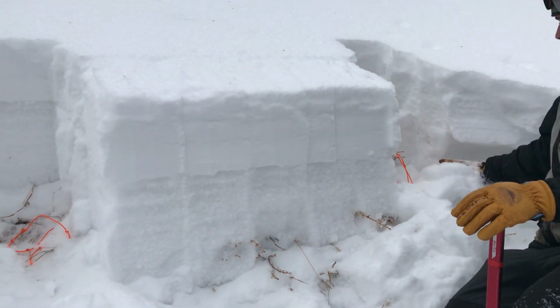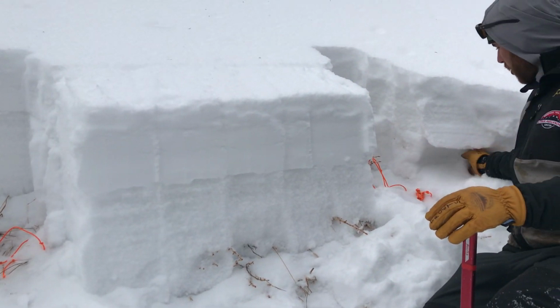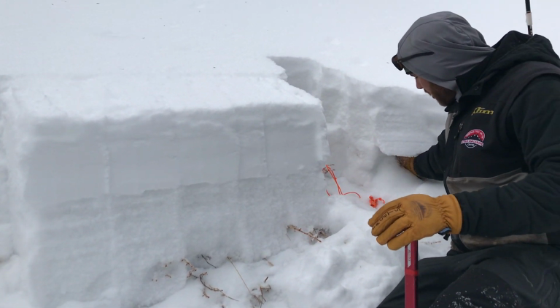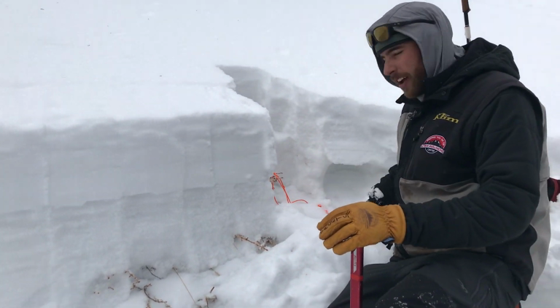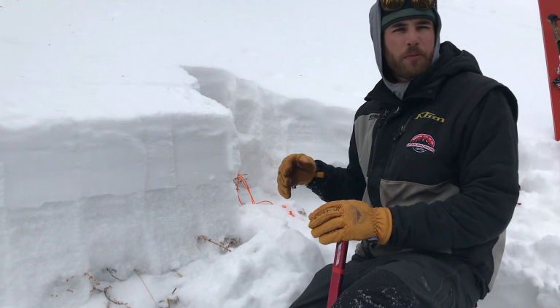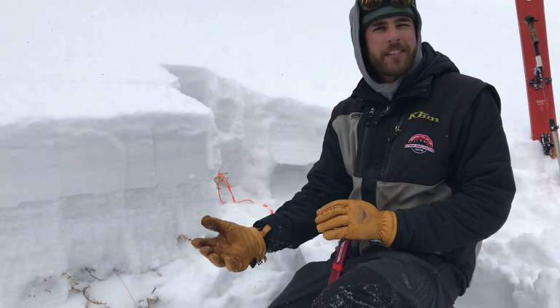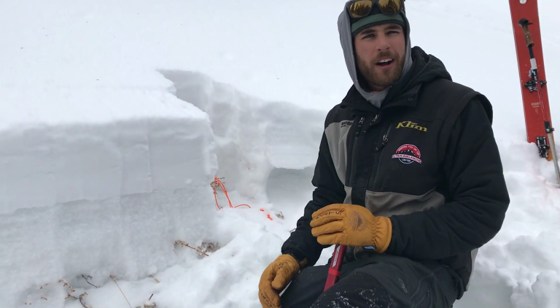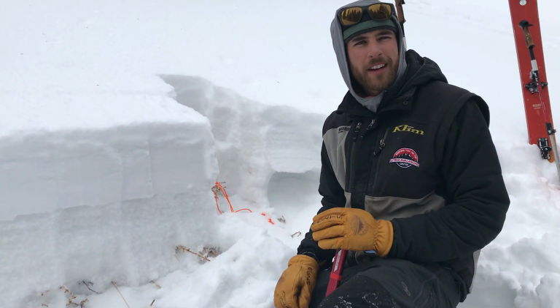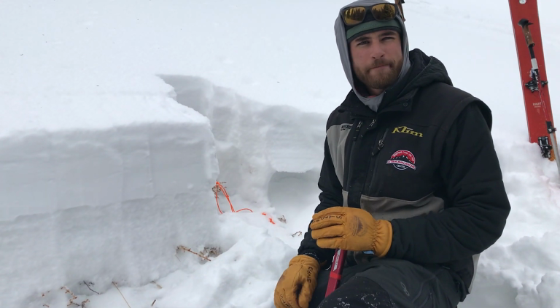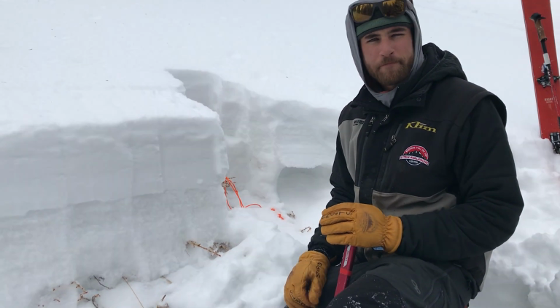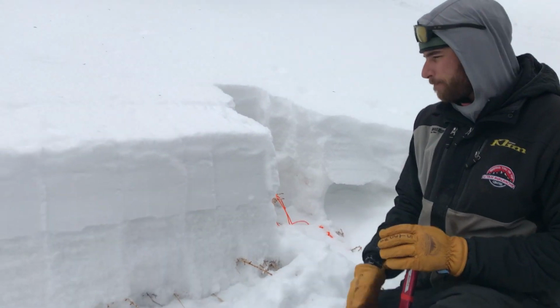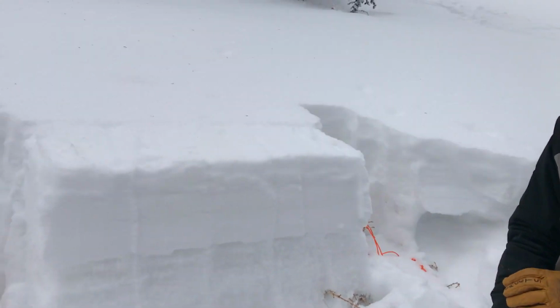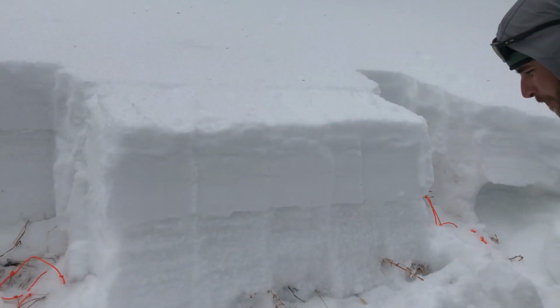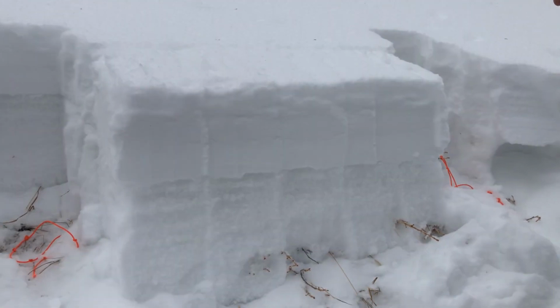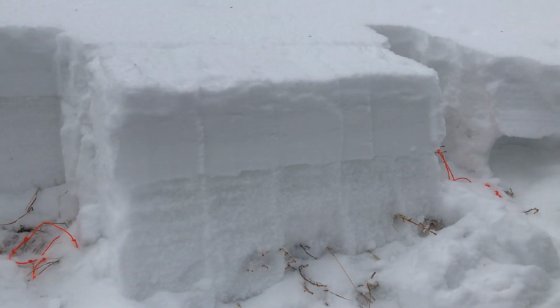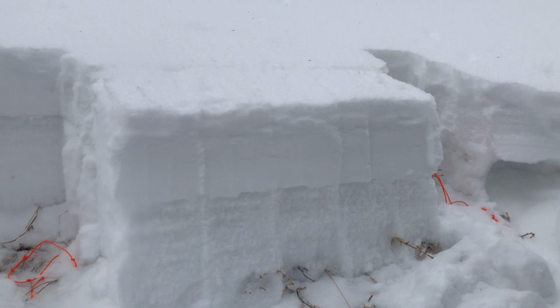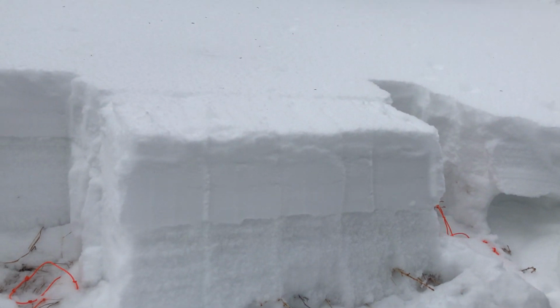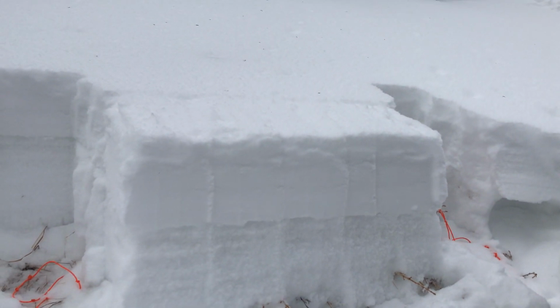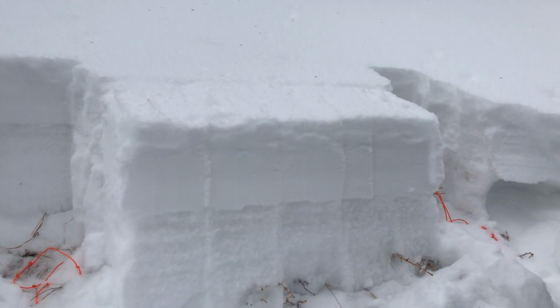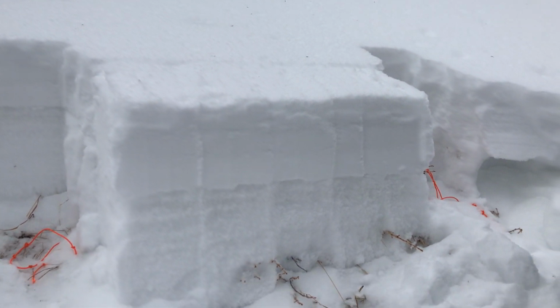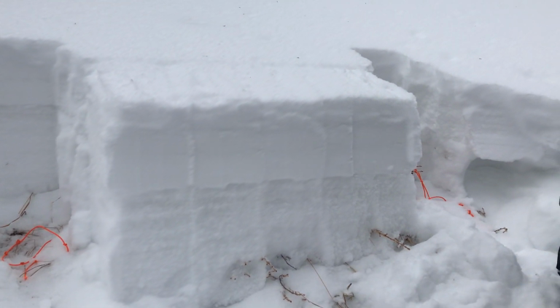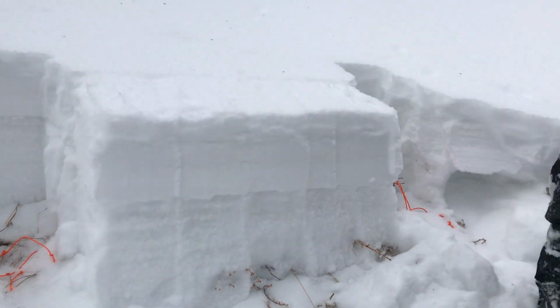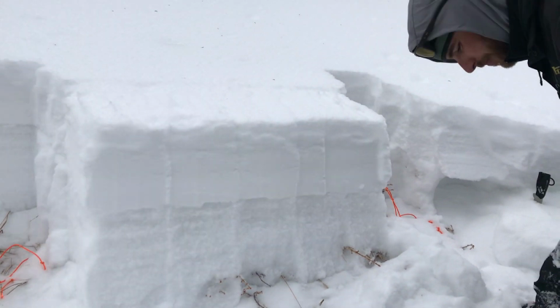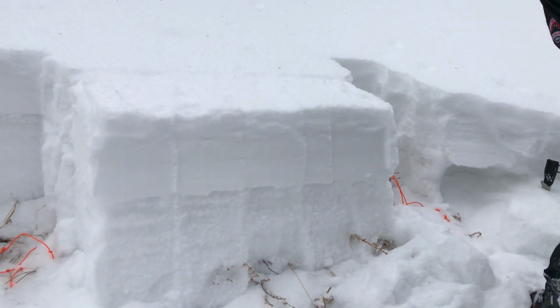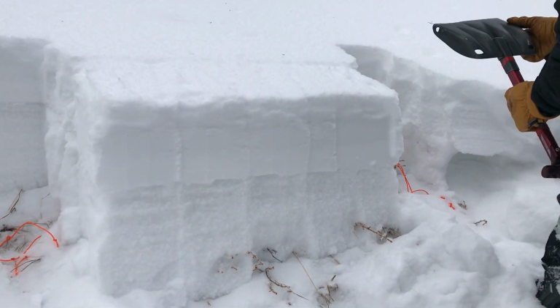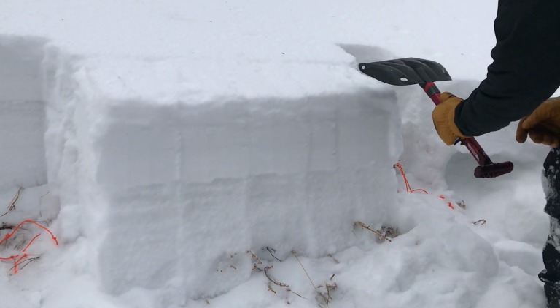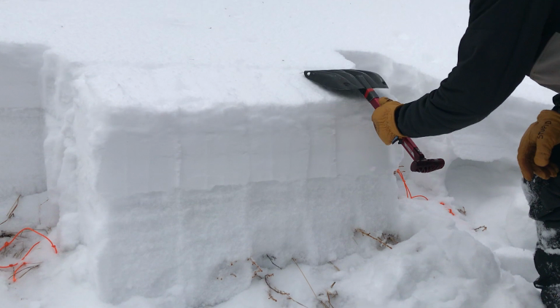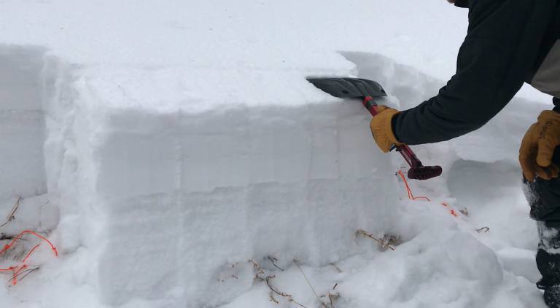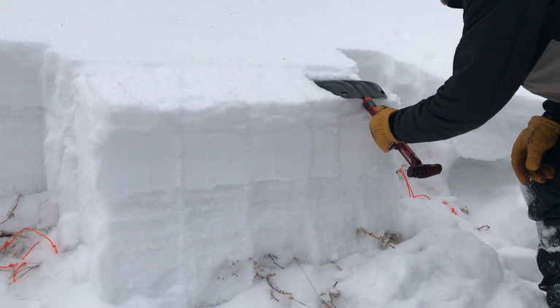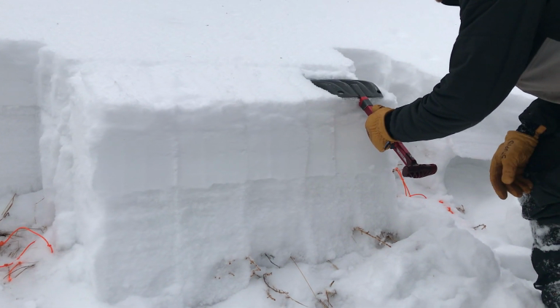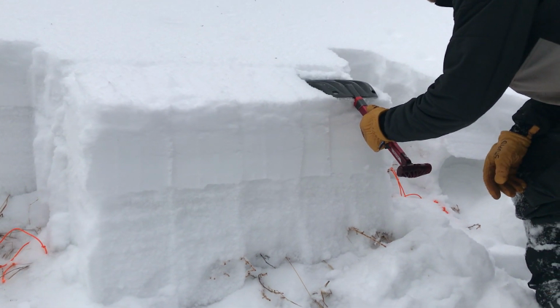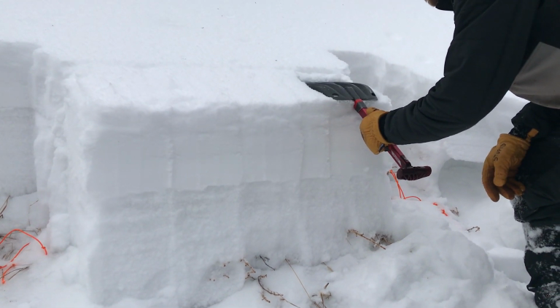Over here we're going to perform an extended column test. You can just see the layering kind of with the bare eye here. We'll let Andy do his thing — put our suspicions into action and away we go.